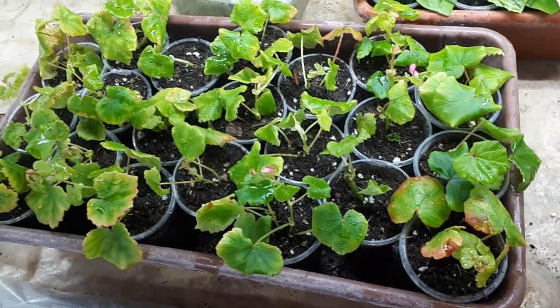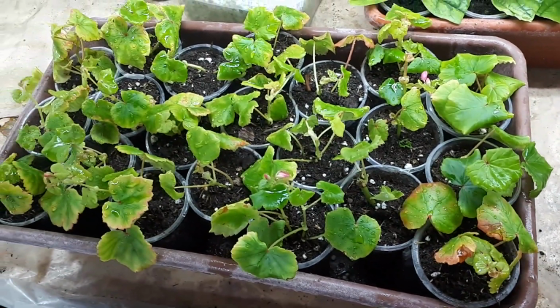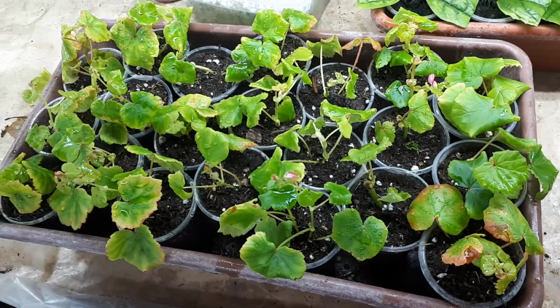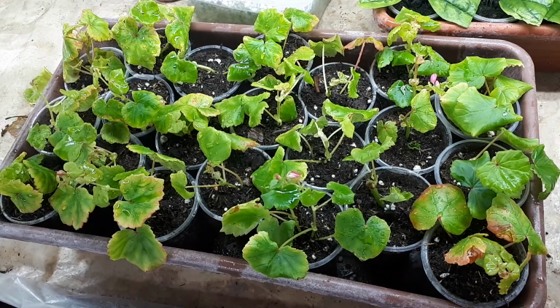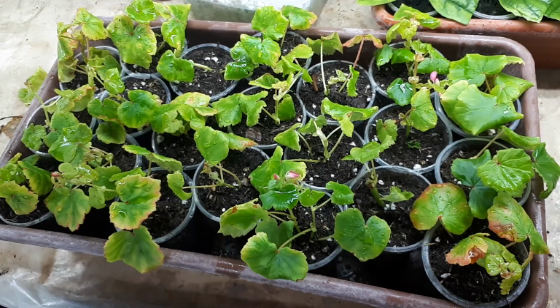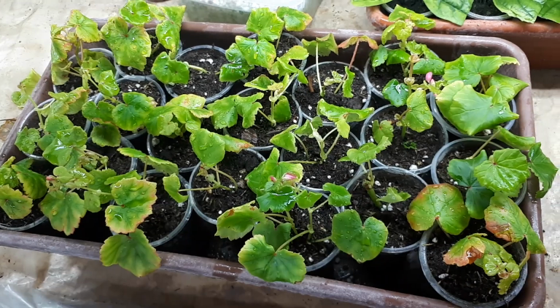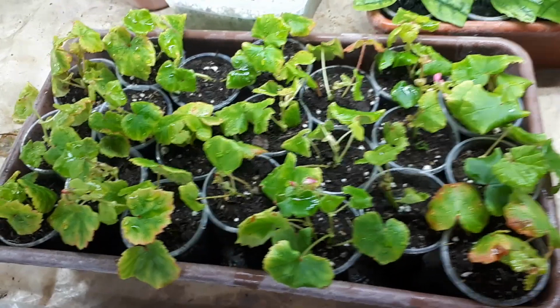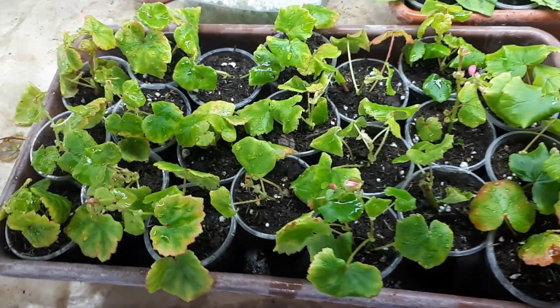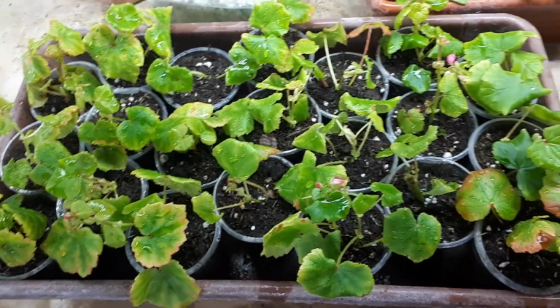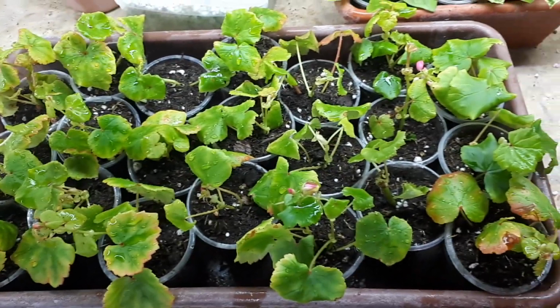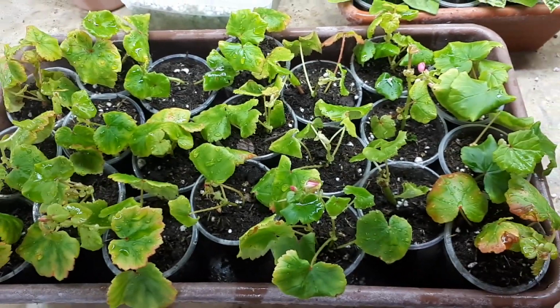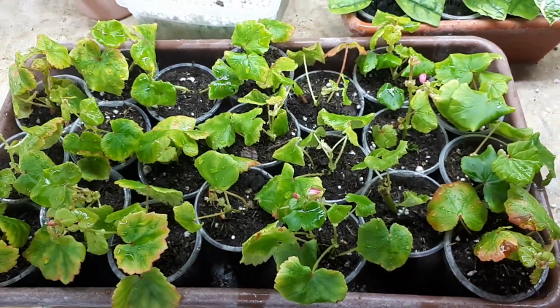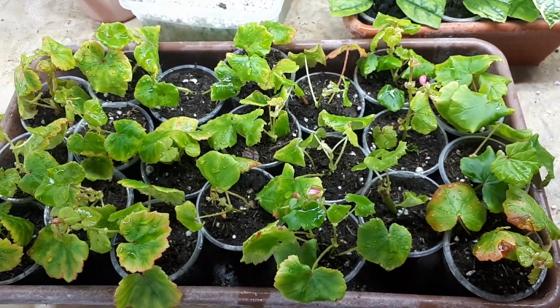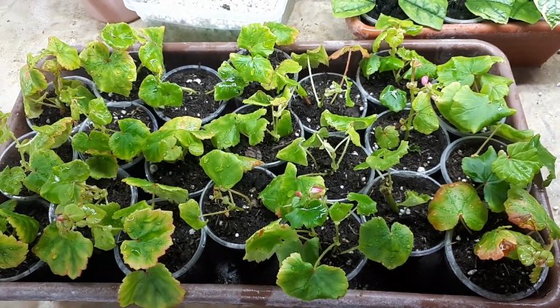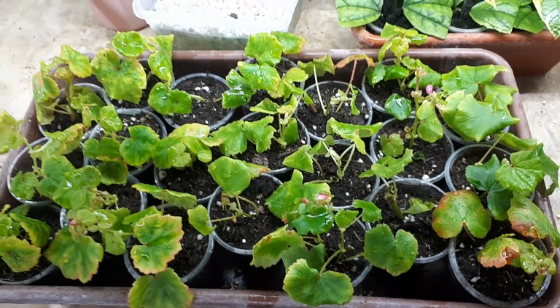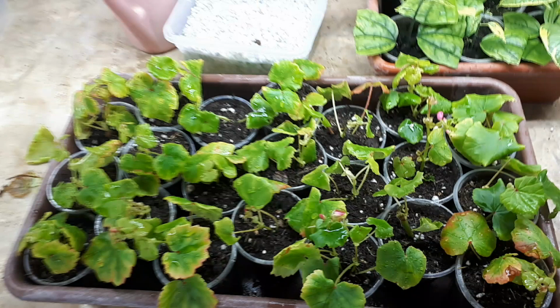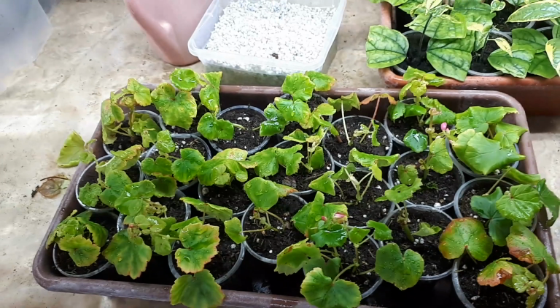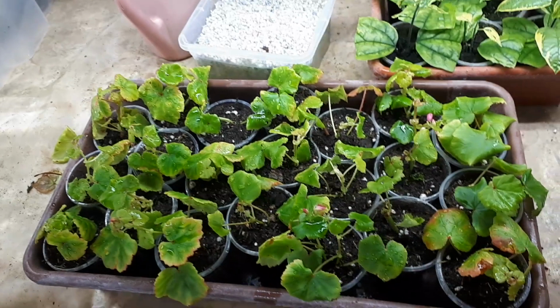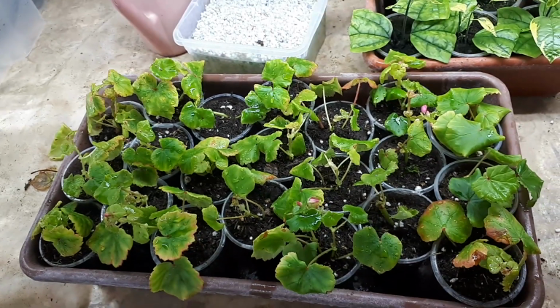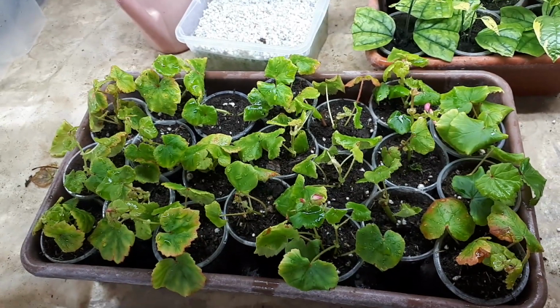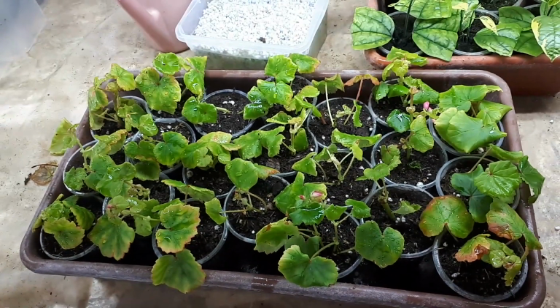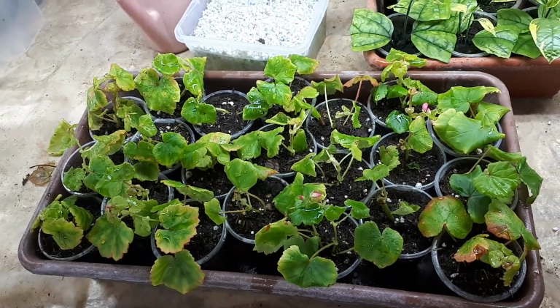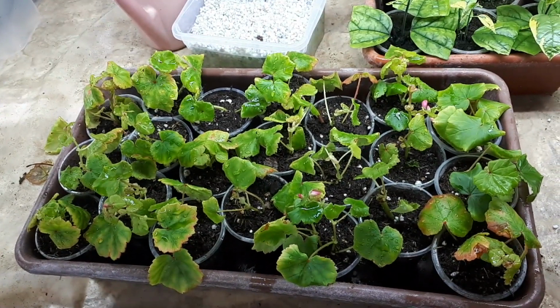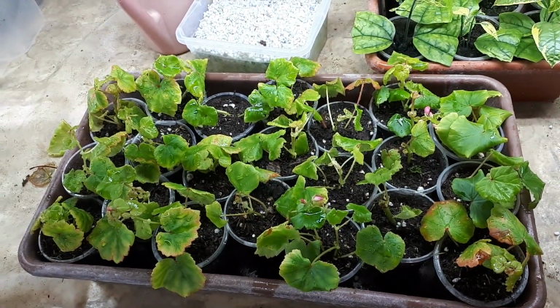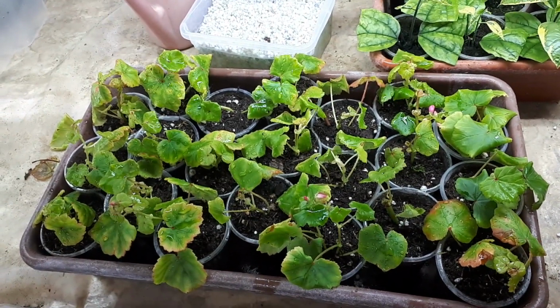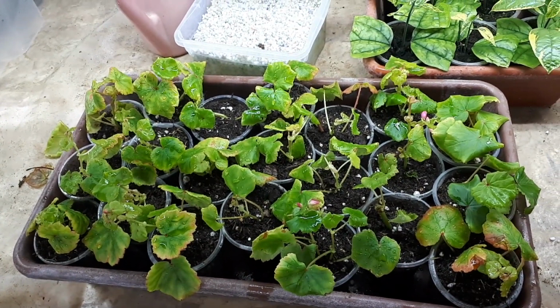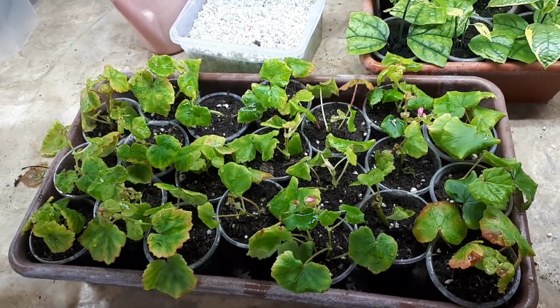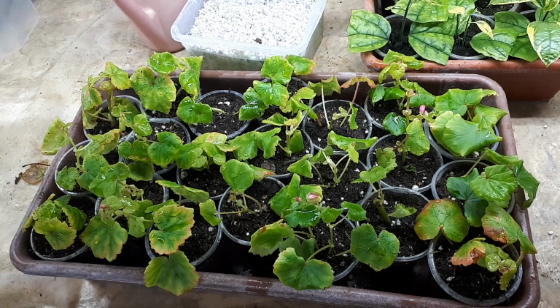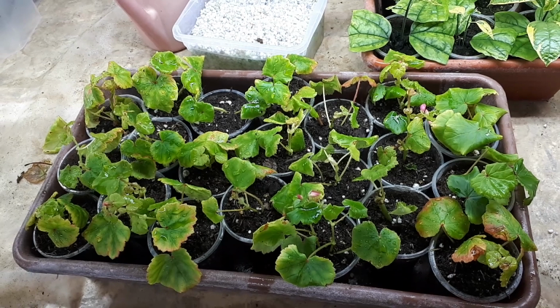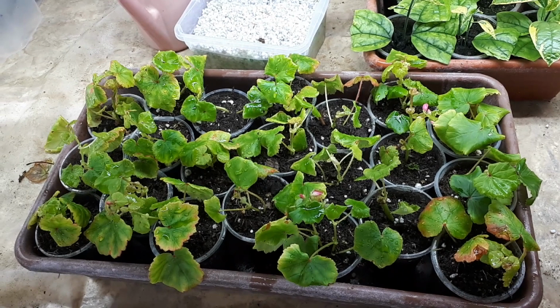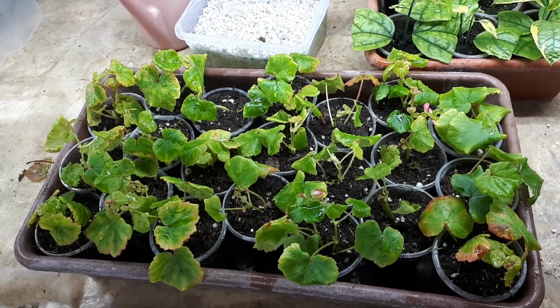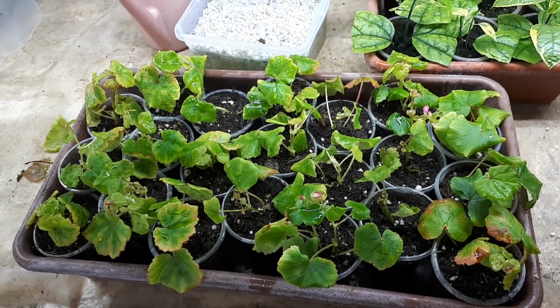Через некоторое время все черенки выровняются и будут выглядеть абсолютно одинаково. Так что применяйте любой из способов — удачных вам укоренений! Всего доброго, до свидания.